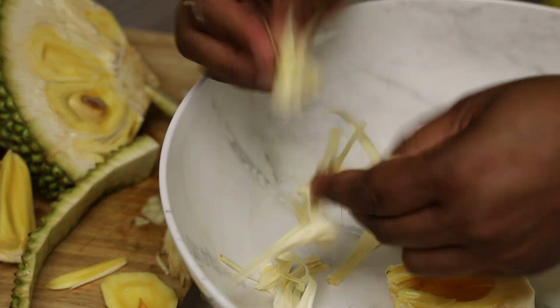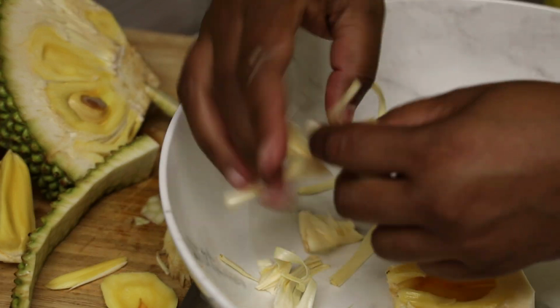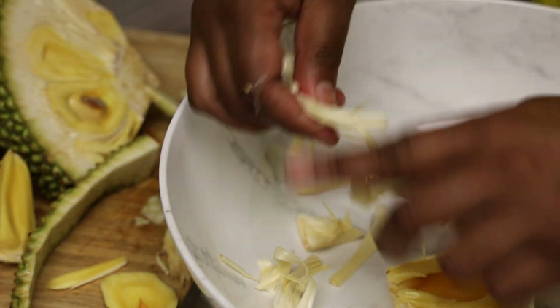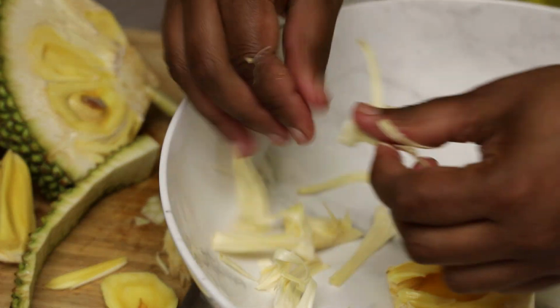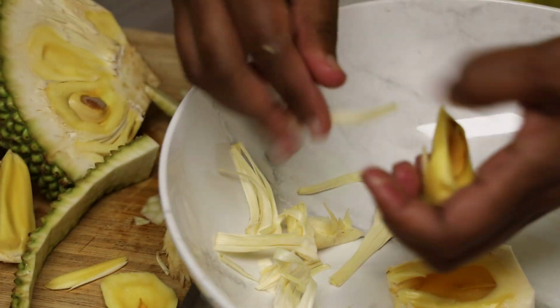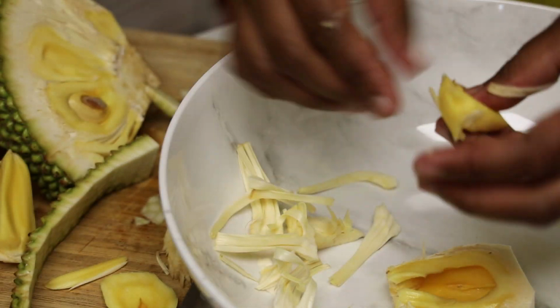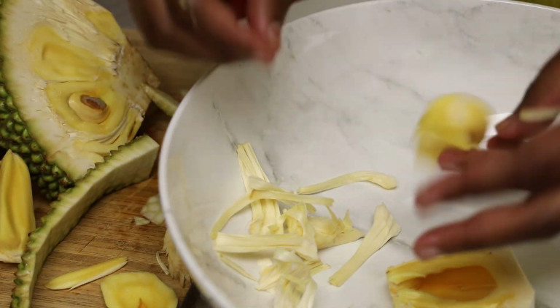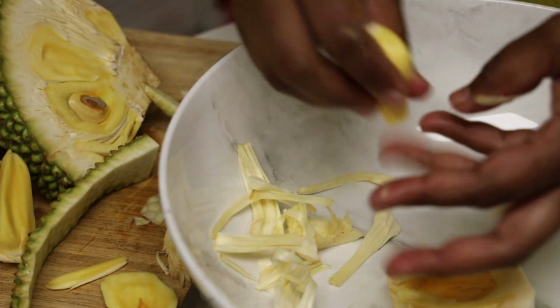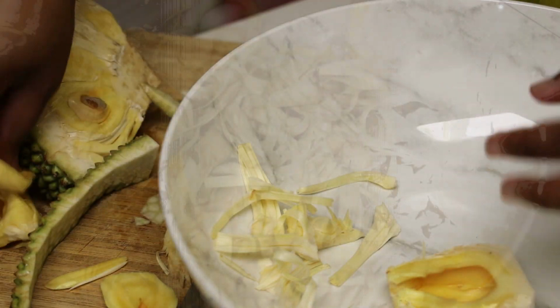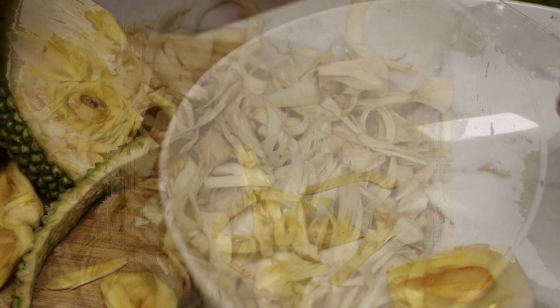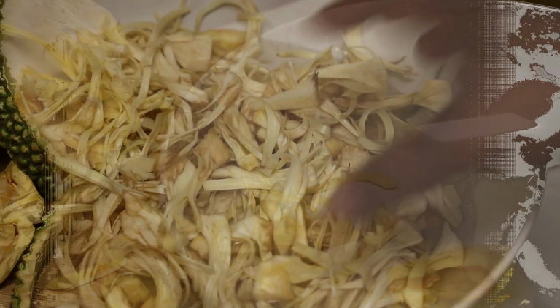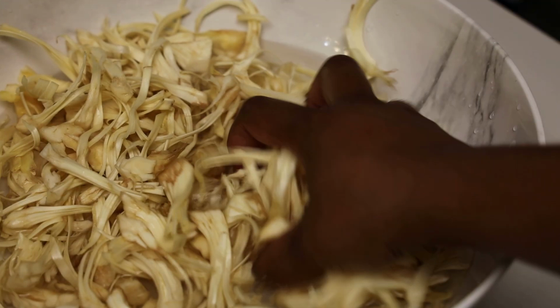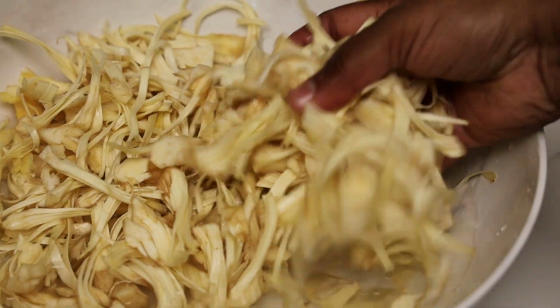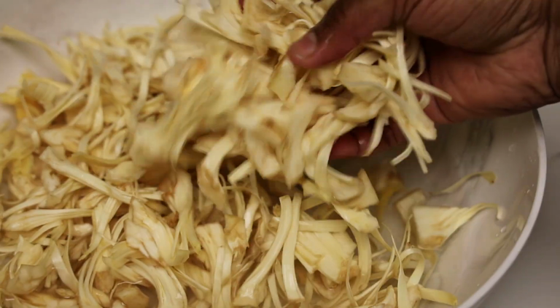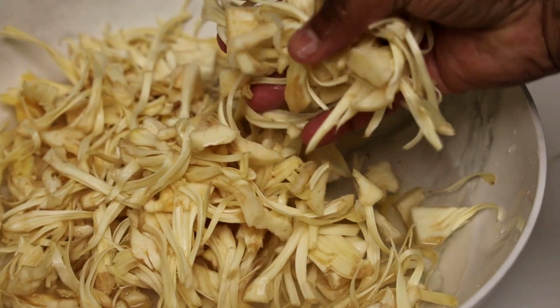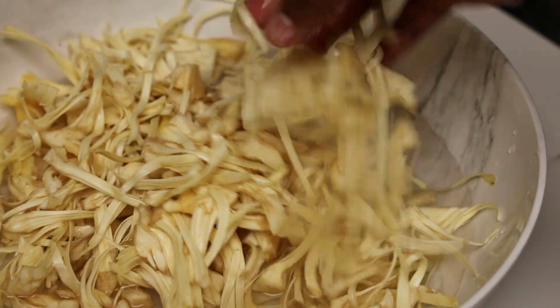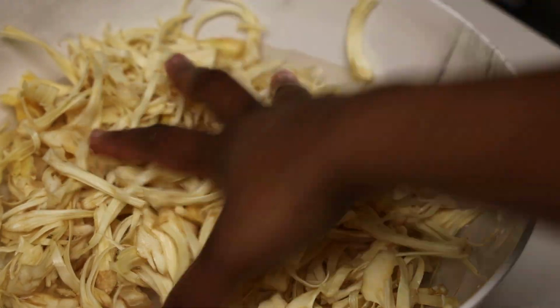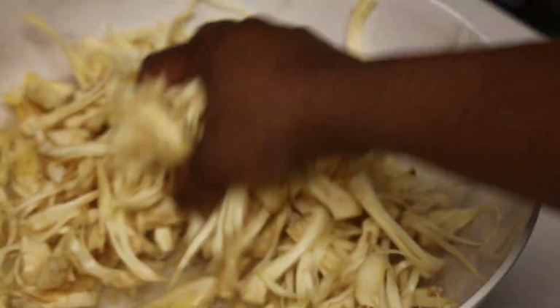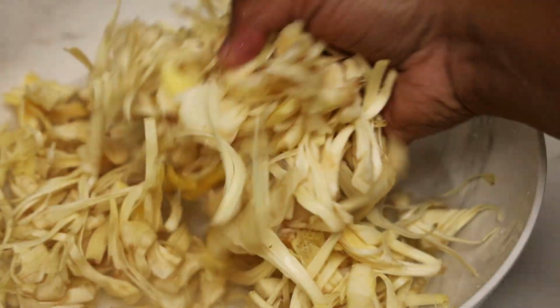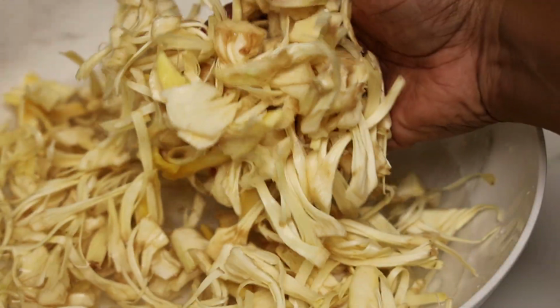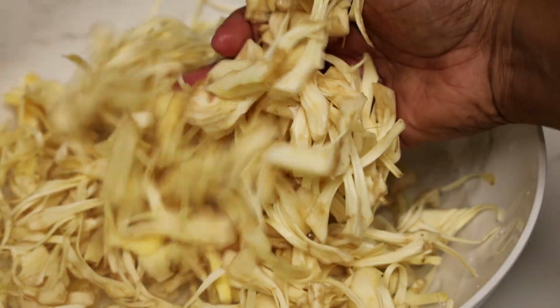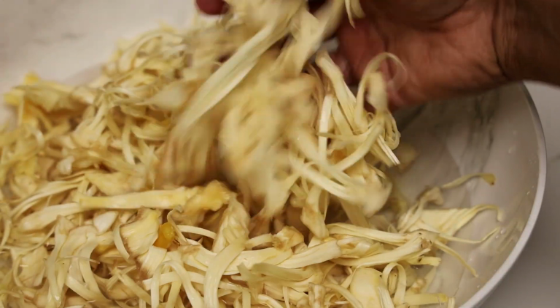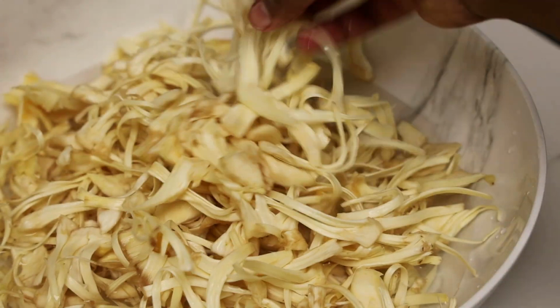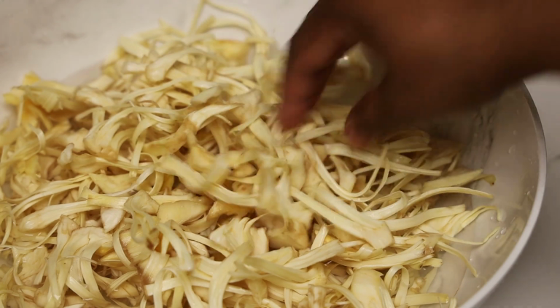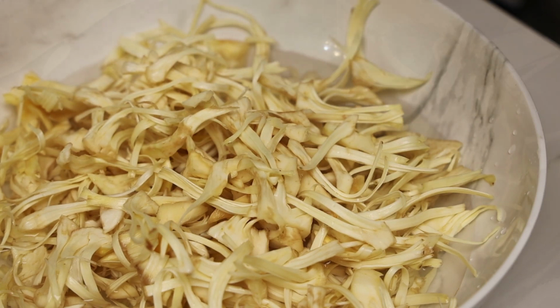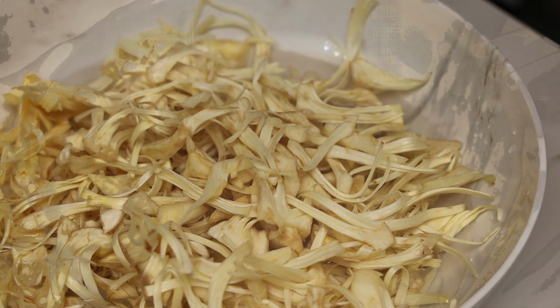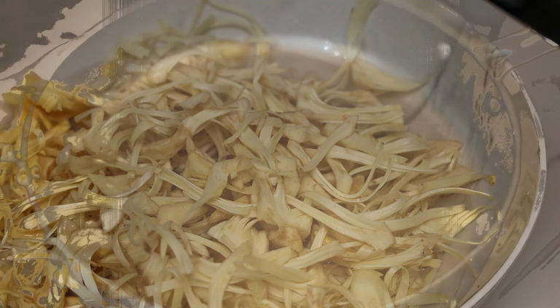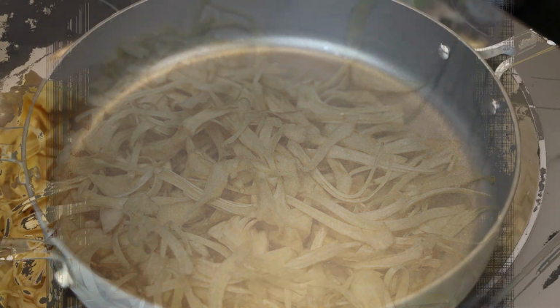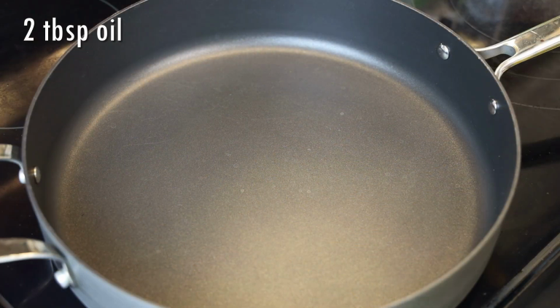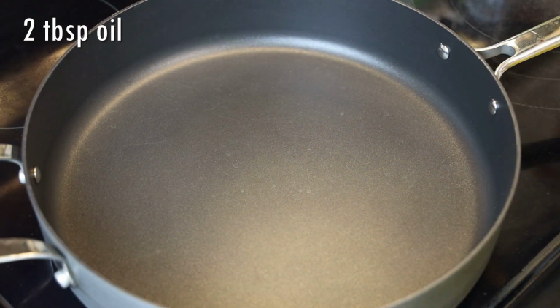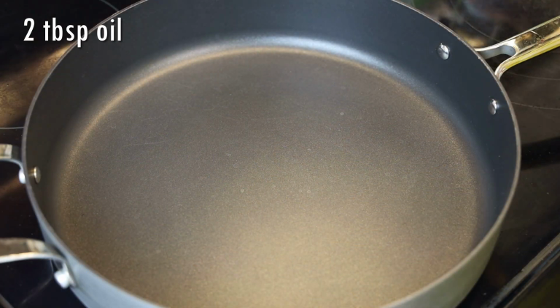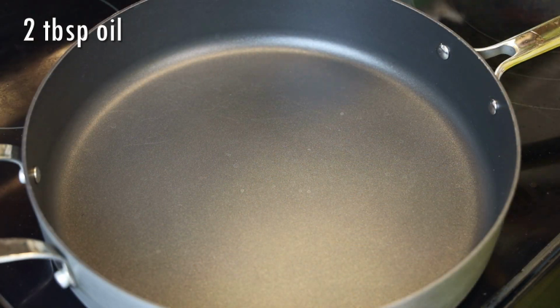Once you've cleaned it out and have it in a big bowl, give it a wash — make sure you wash it properly — and set it aside.